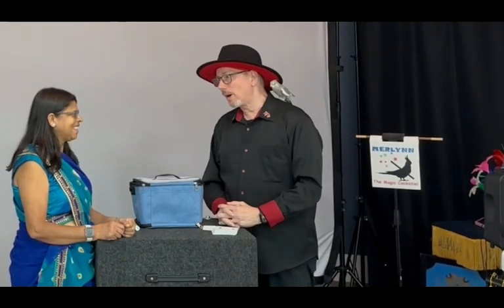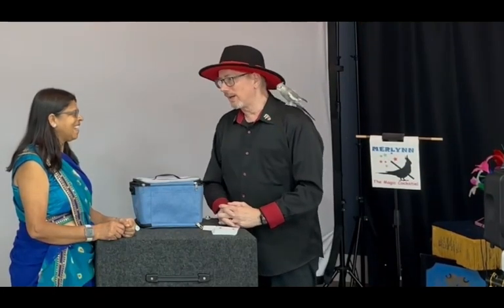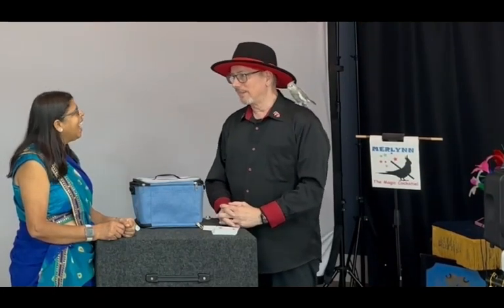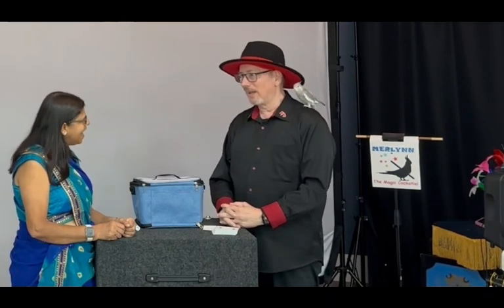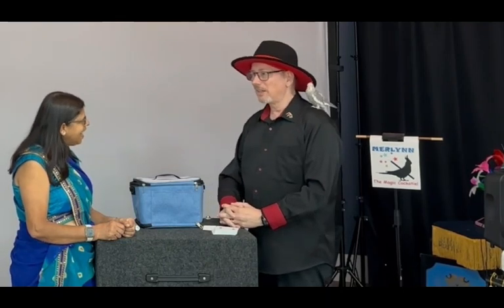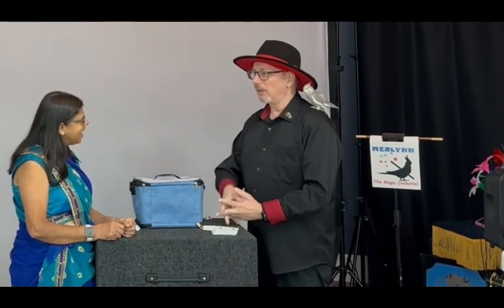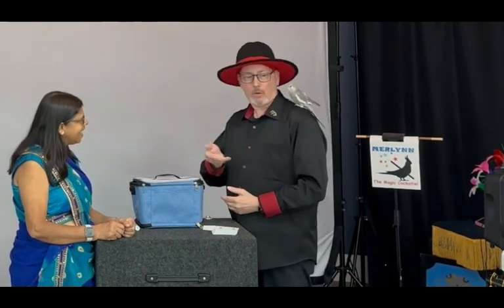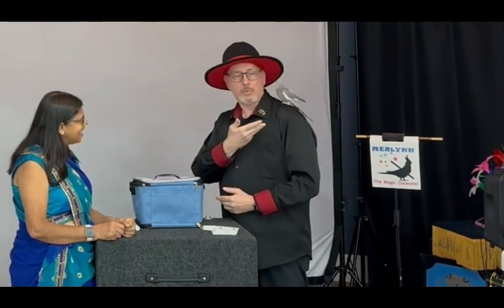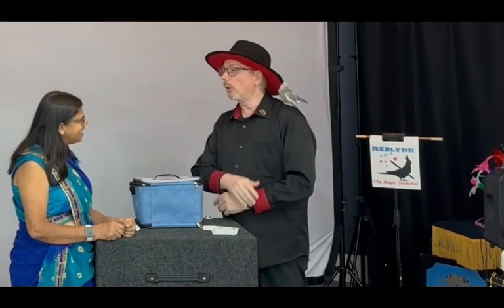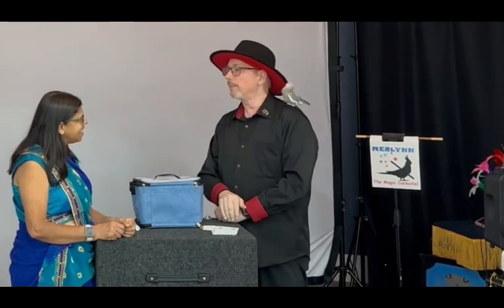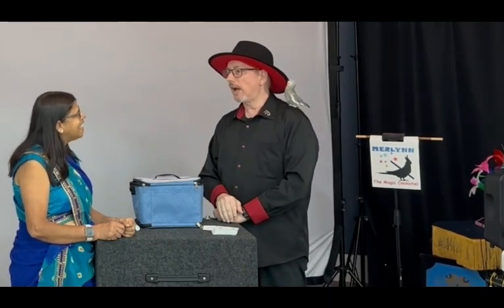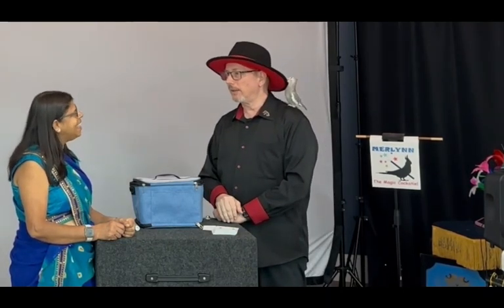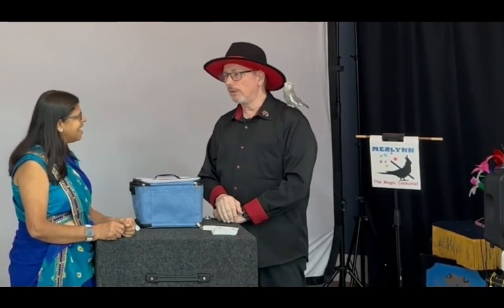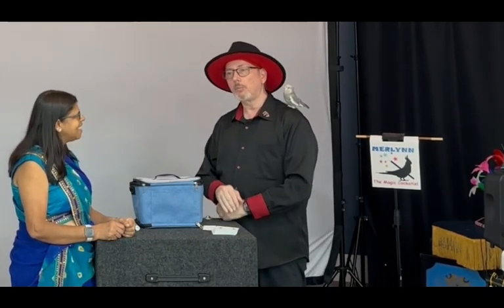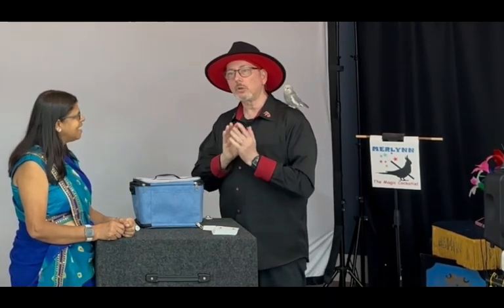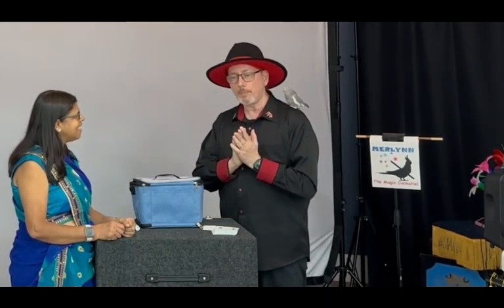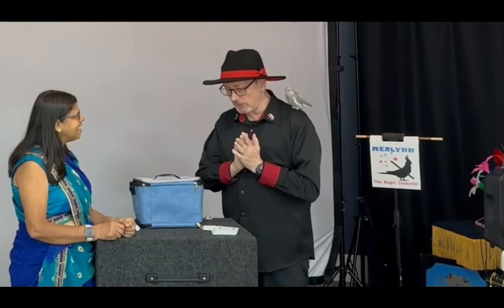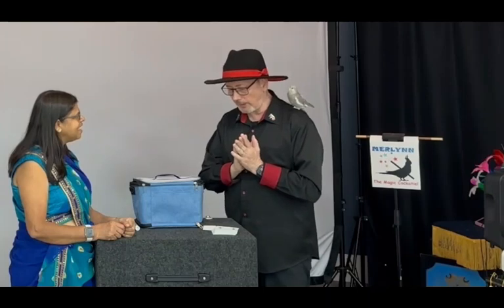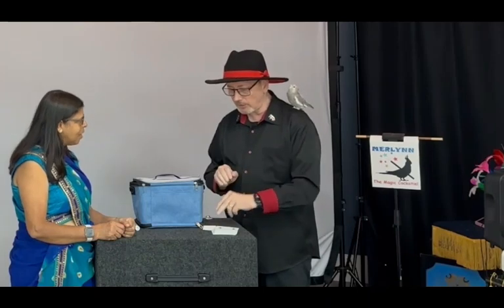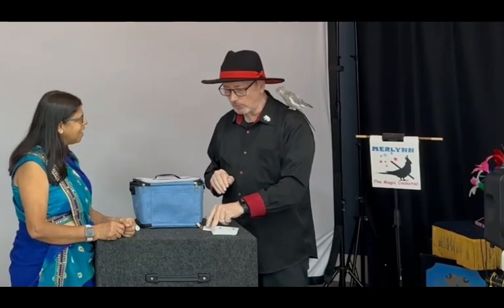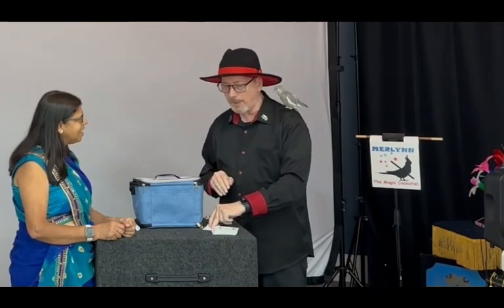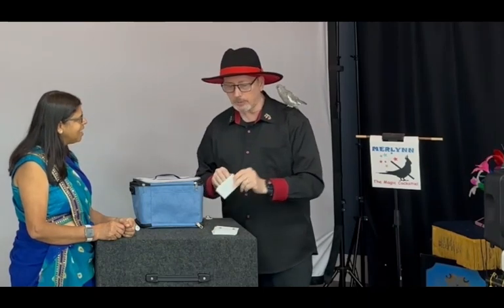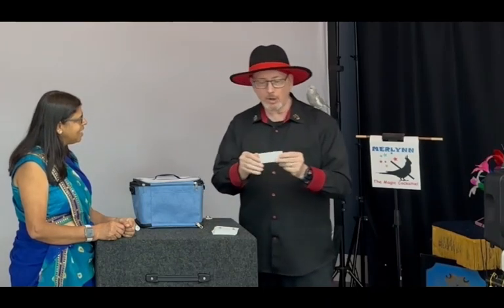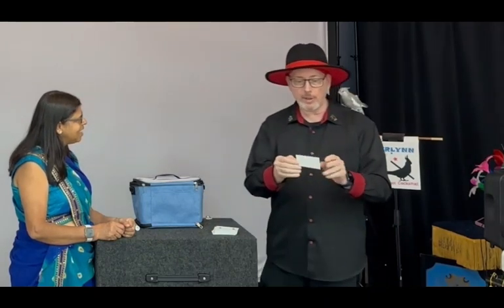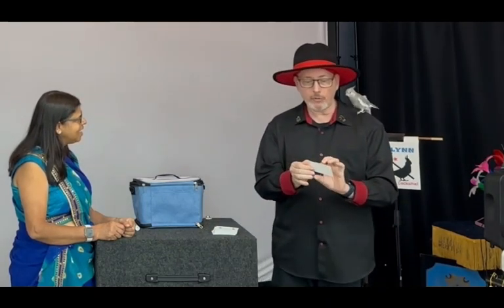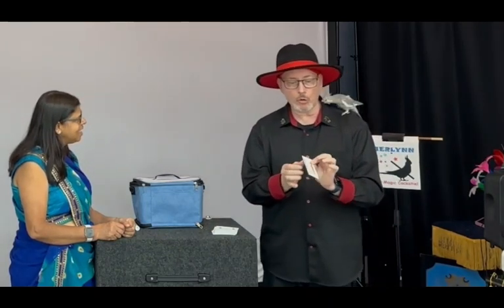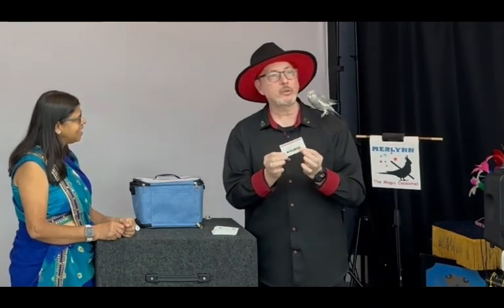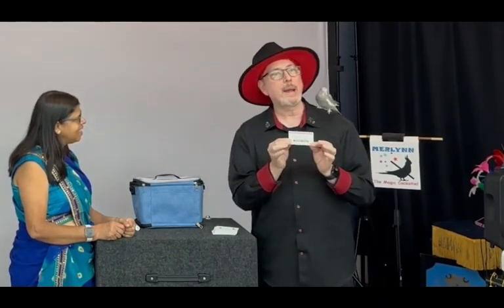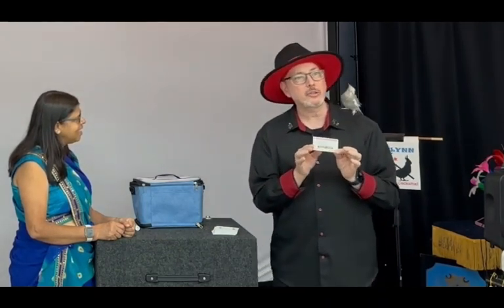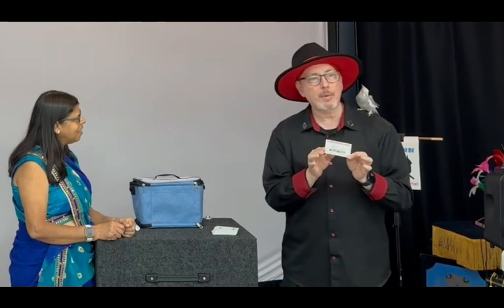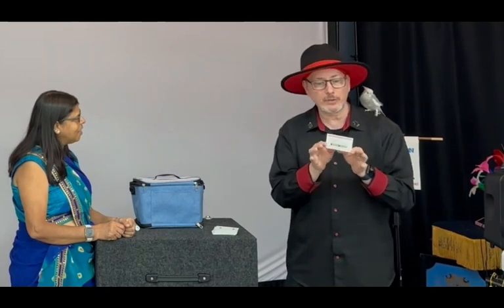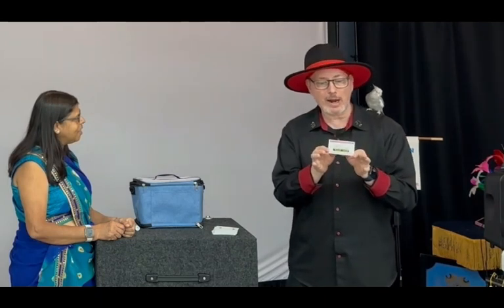Hello, Moncta. Hi, Lee. Hi there. Of course, you met Smokey the Magic Cockatiel. And Smokey is going to do a magic trick with an official Wizard Magic Shop business card.